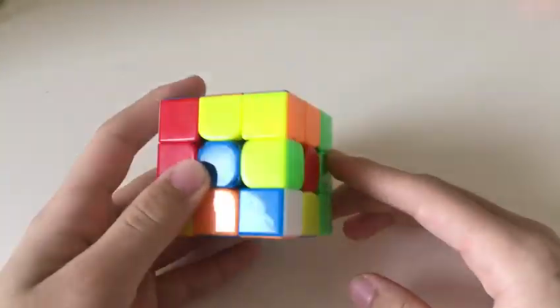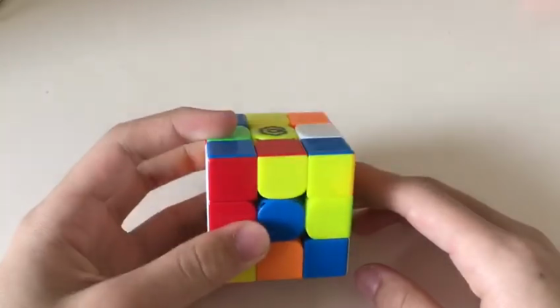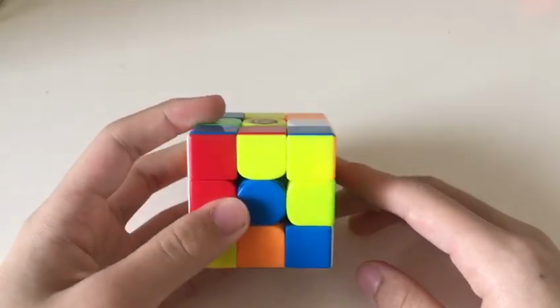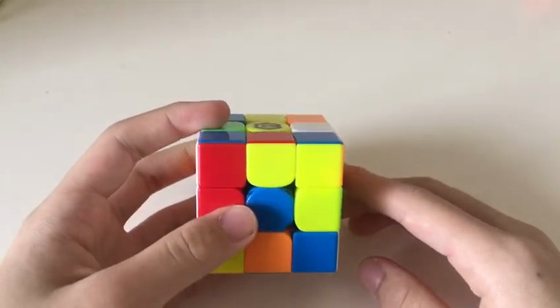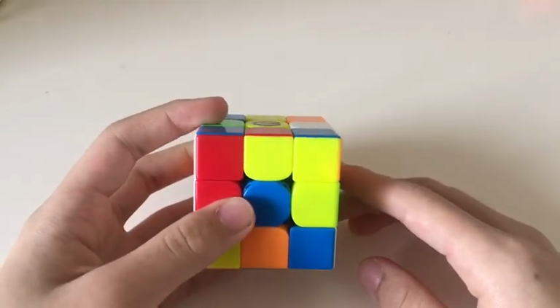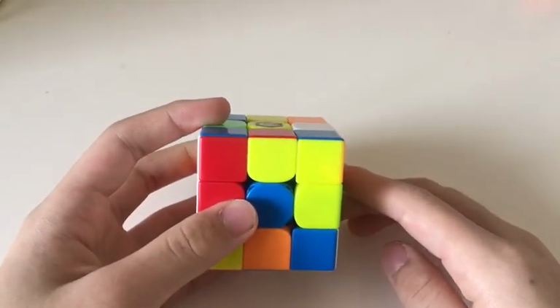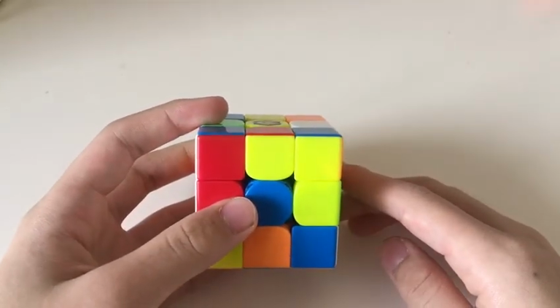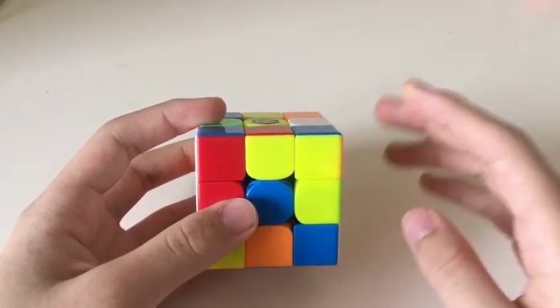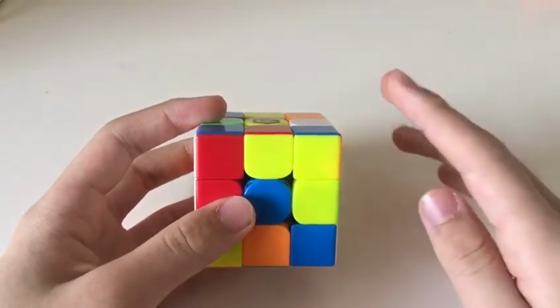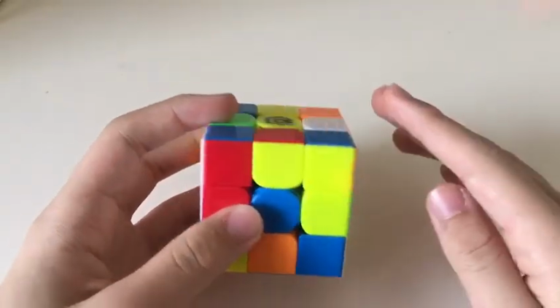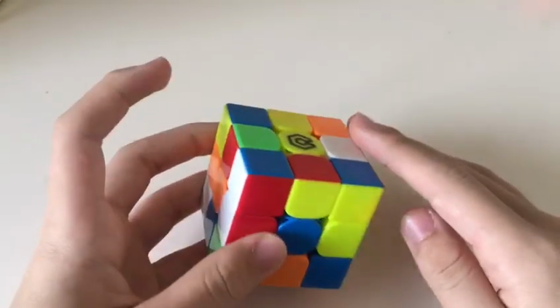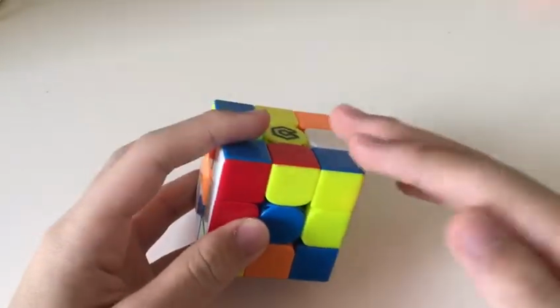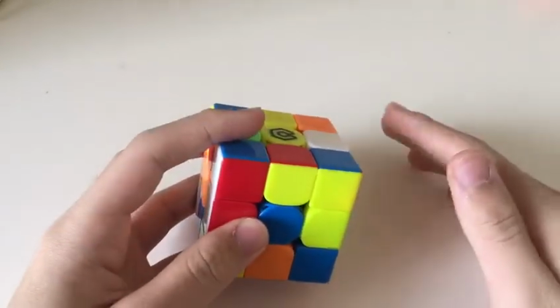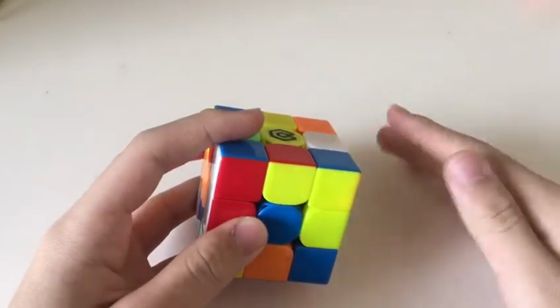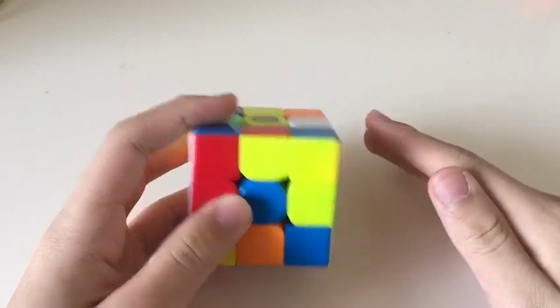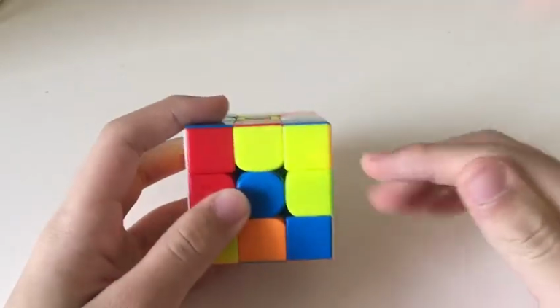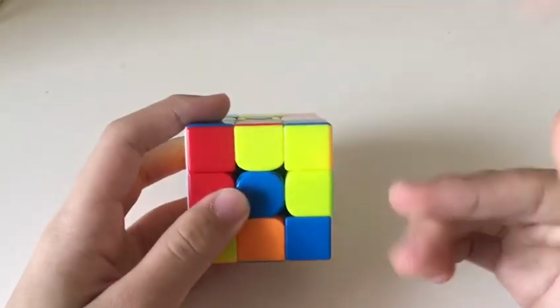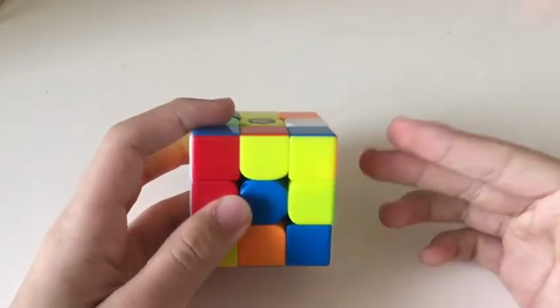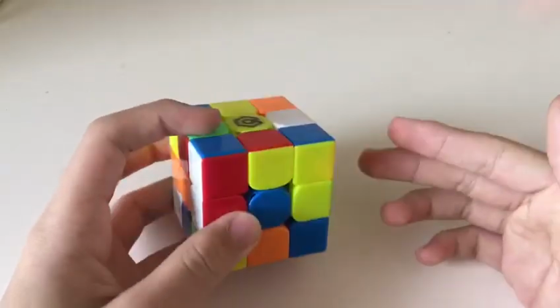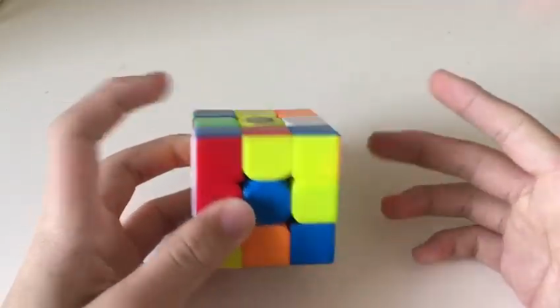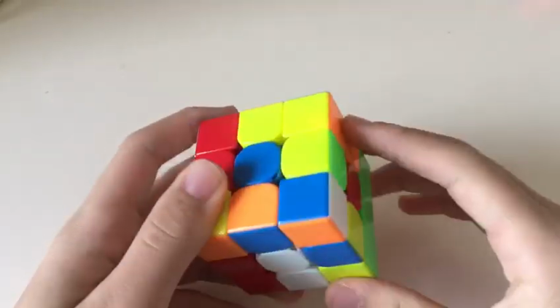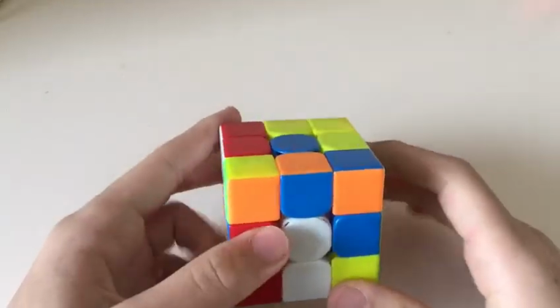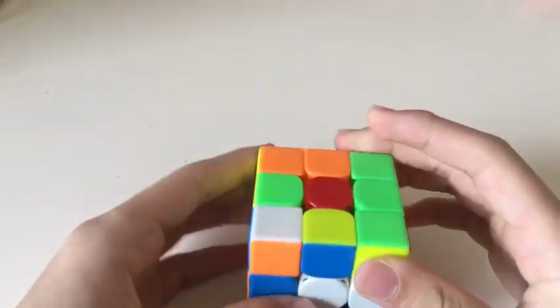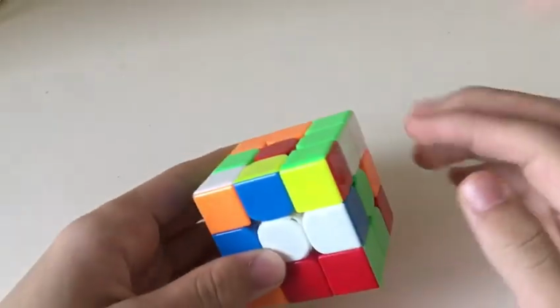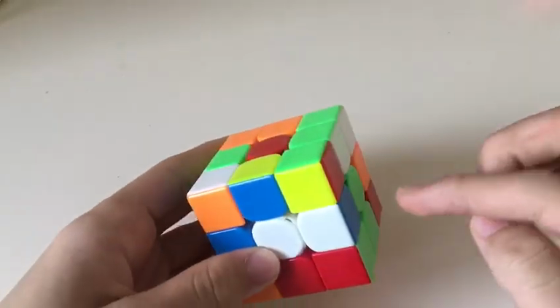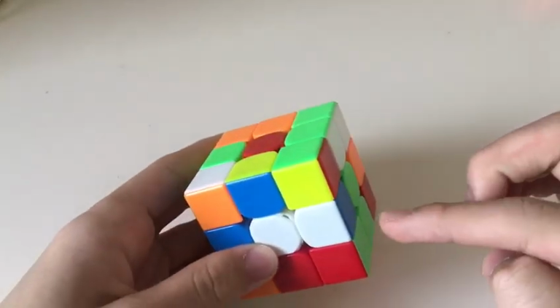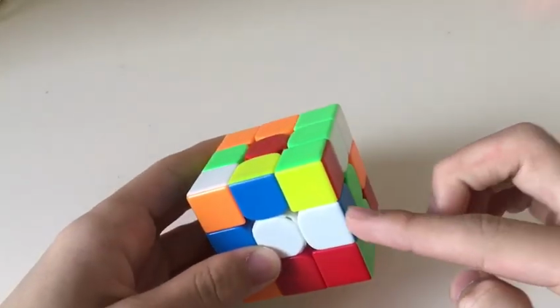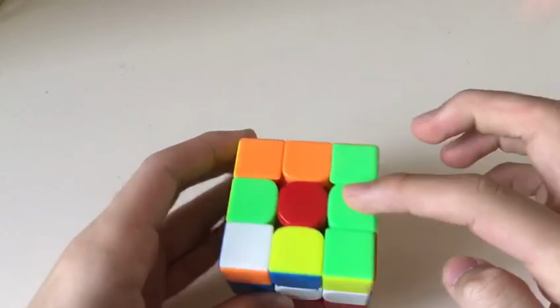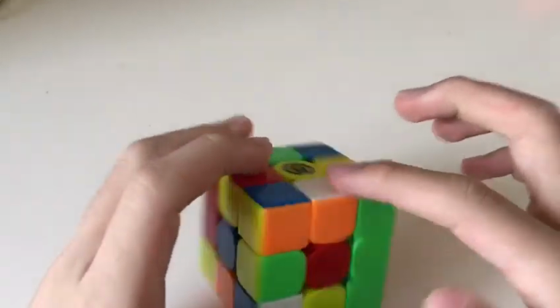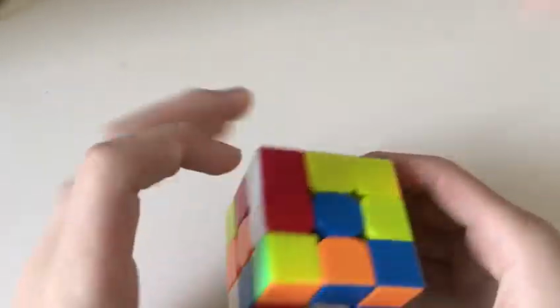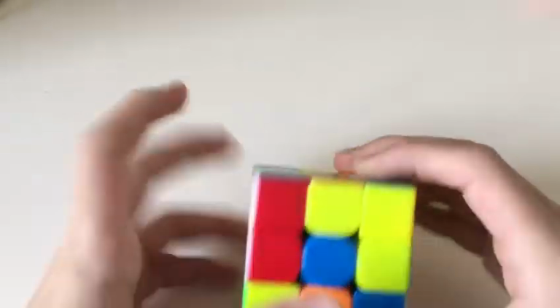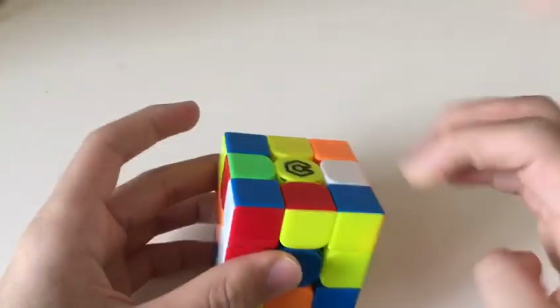I'm going to be breaking down Luke Garrett's 3.78 second single. This is also full step, and I think it has a really, really nice solution at the start. He's going to start off with these four cross pieces.